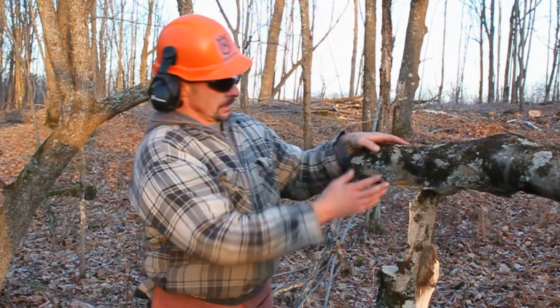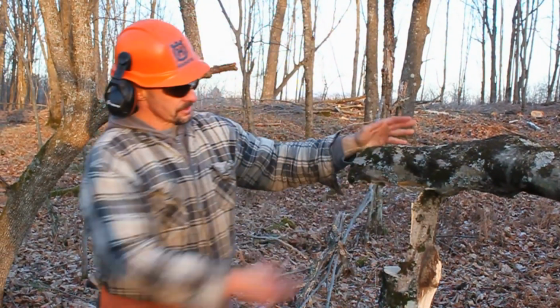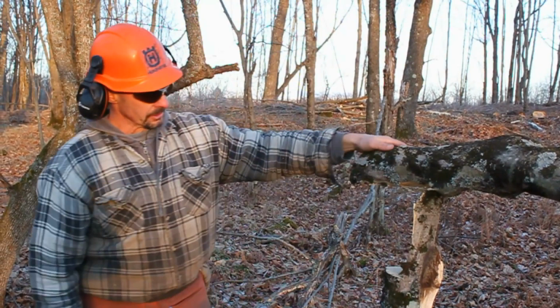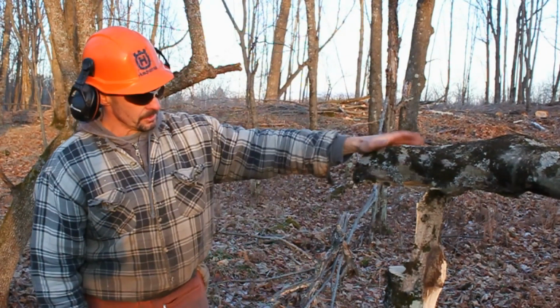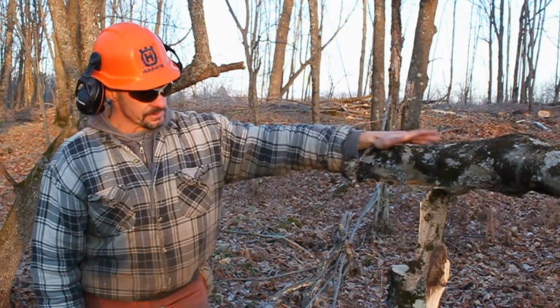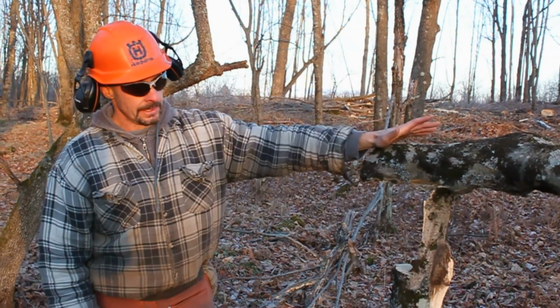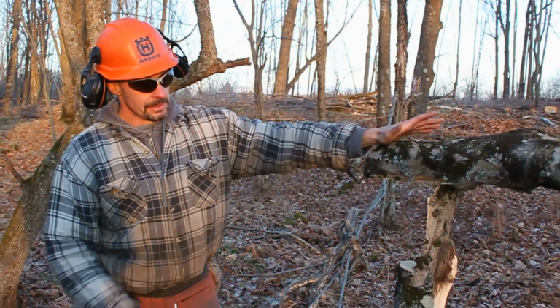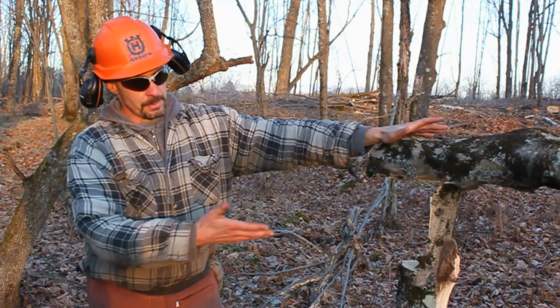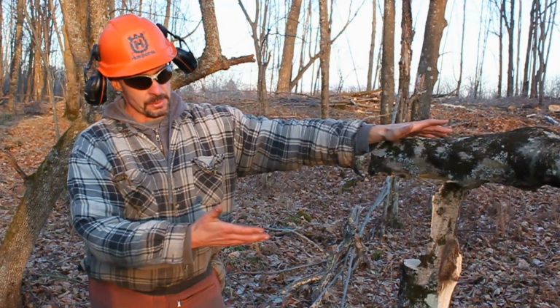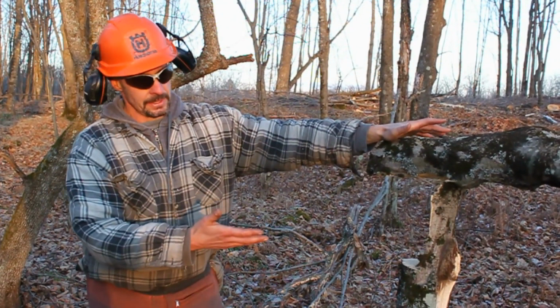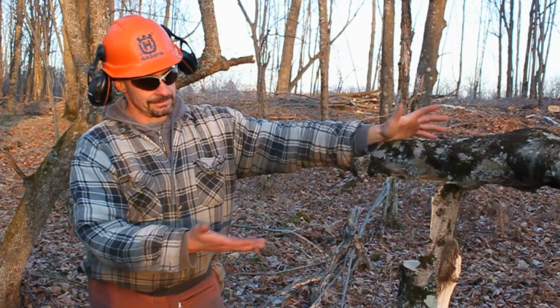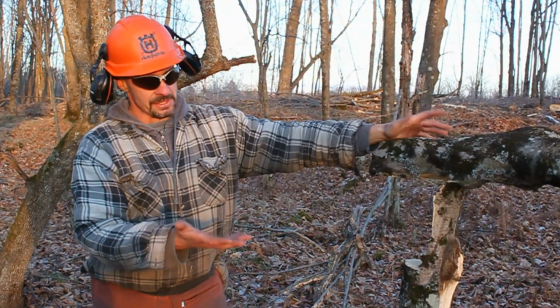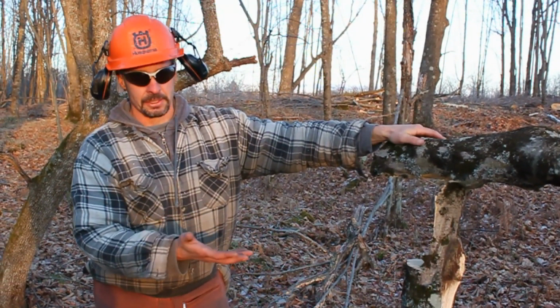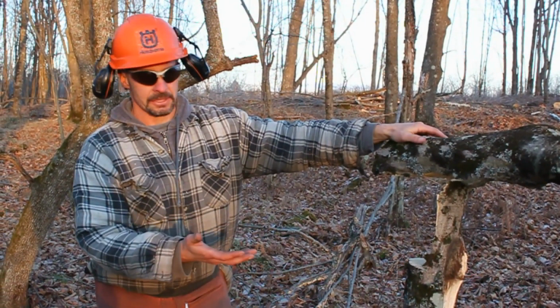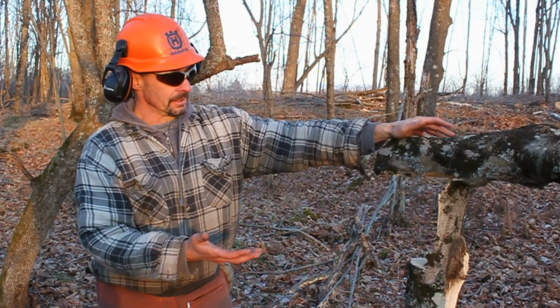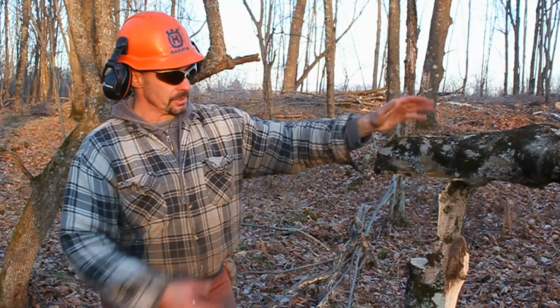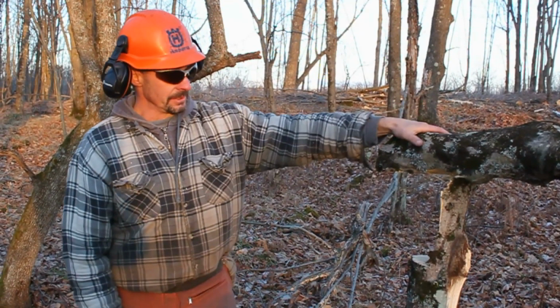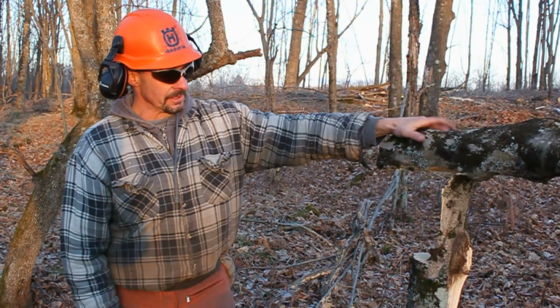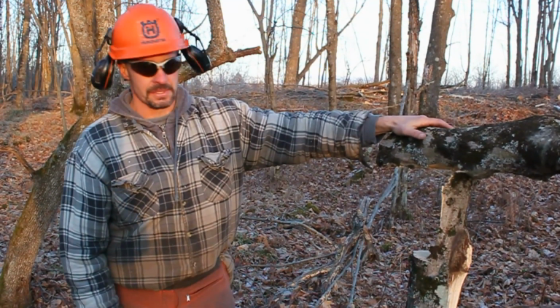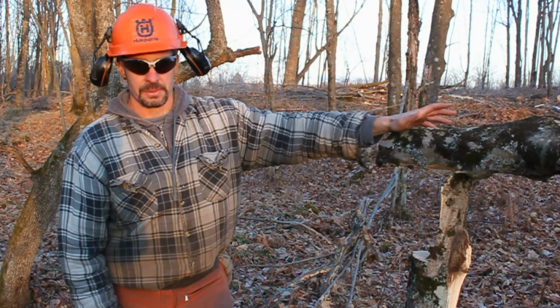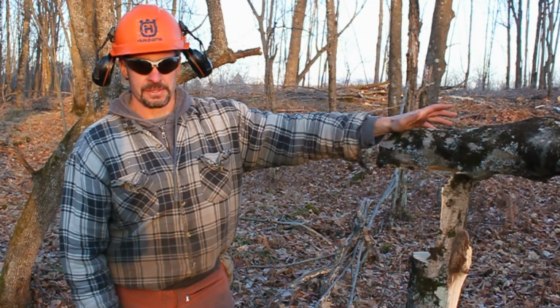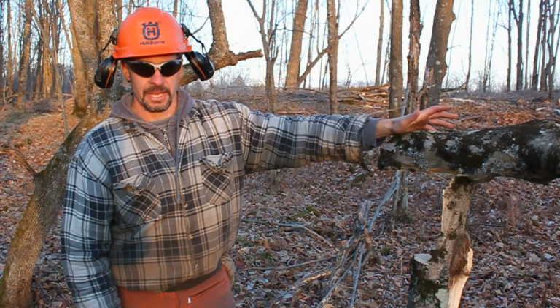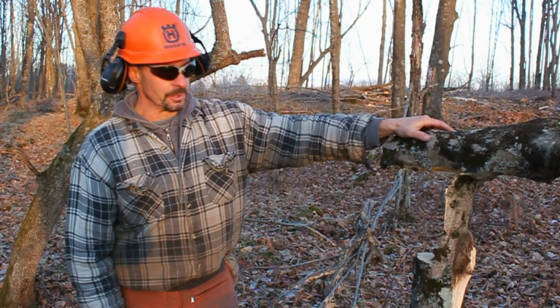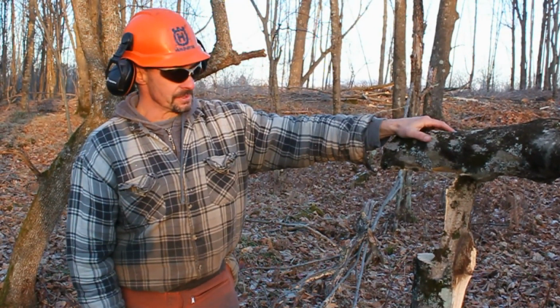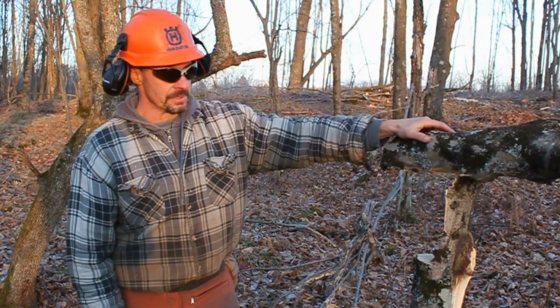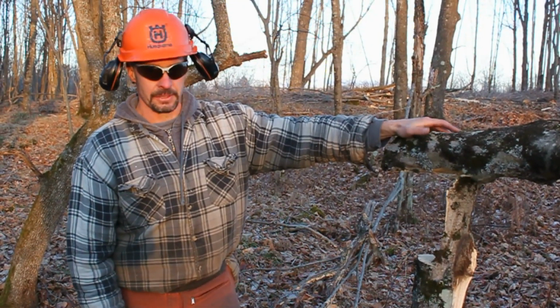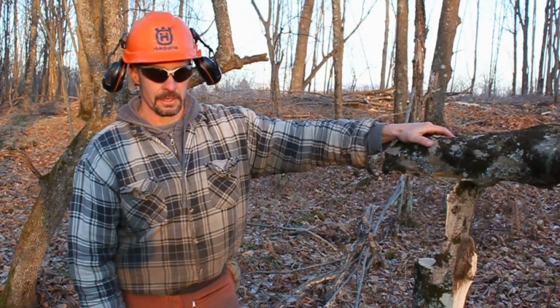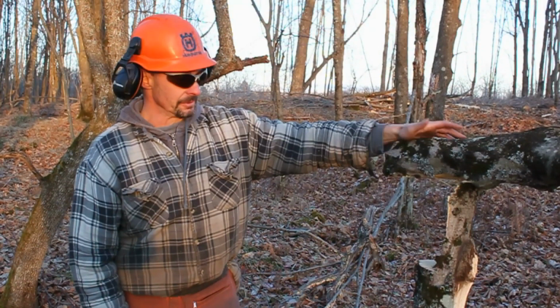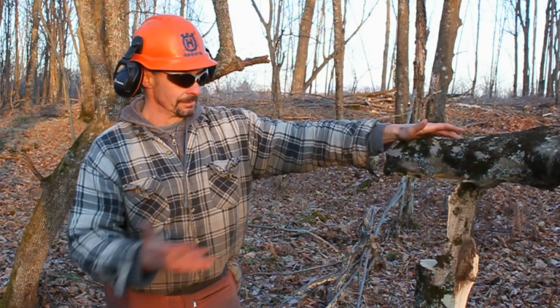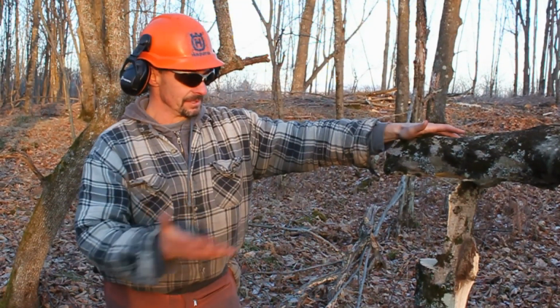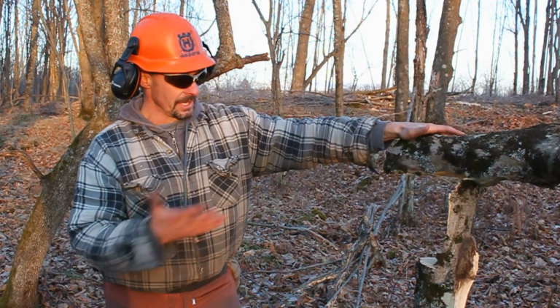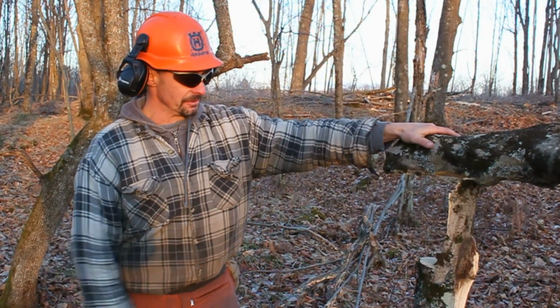The reason we picked this one is it's muscle wood — it's never going to amount to anything. You don't want to take the nice, valuable trees in your woods and do this with. So if you're in doubt, ask advice.